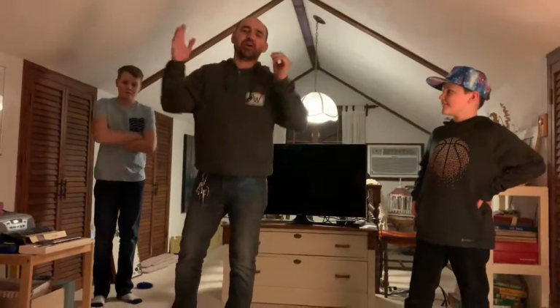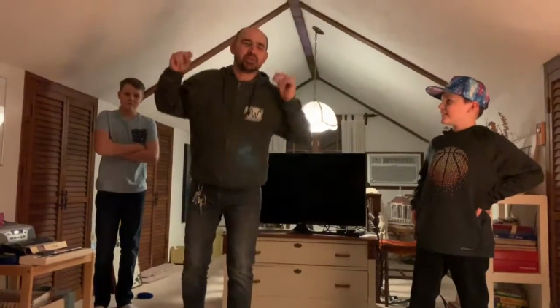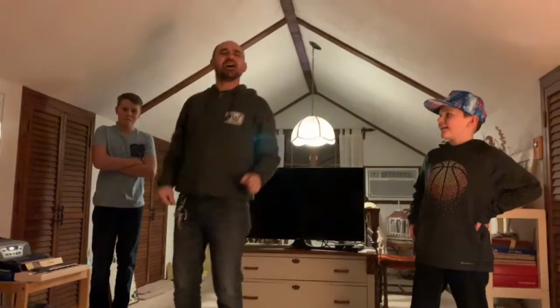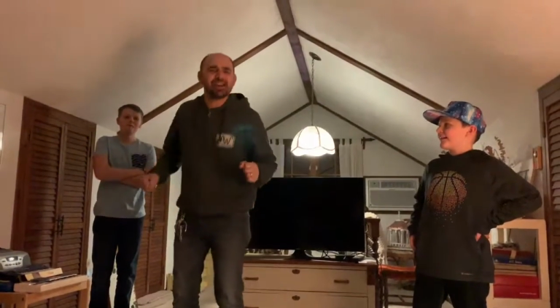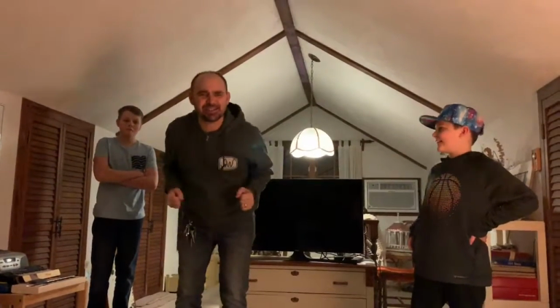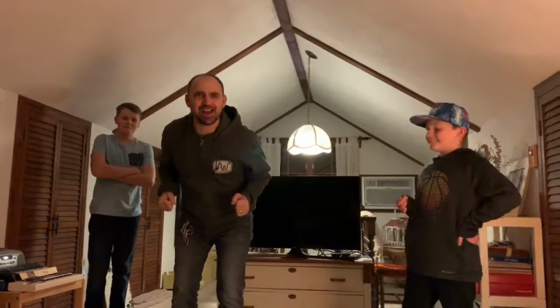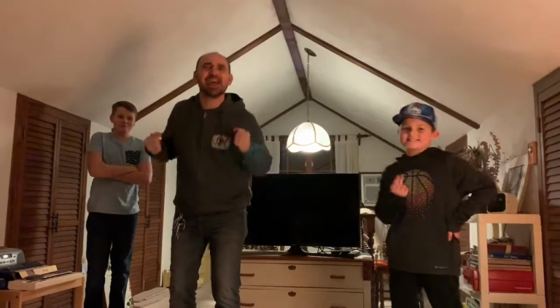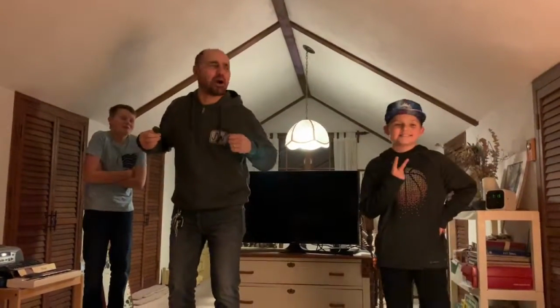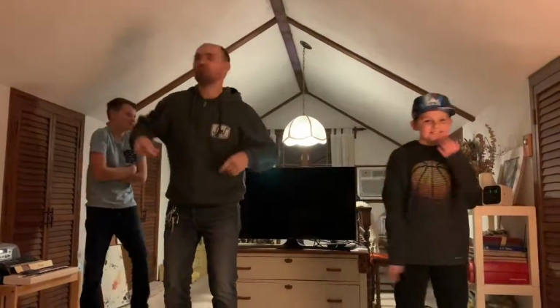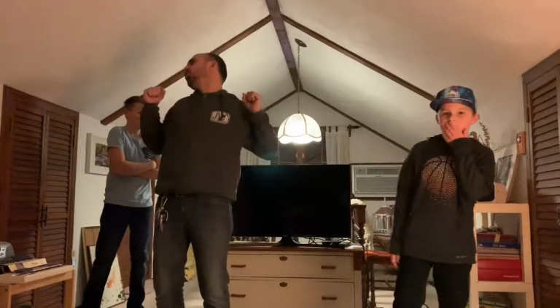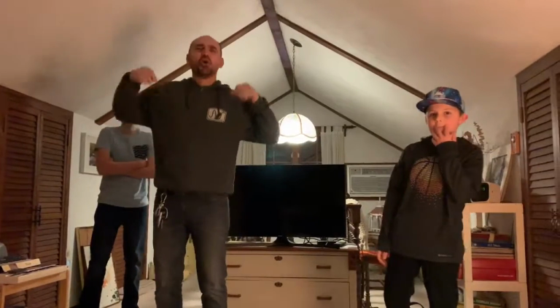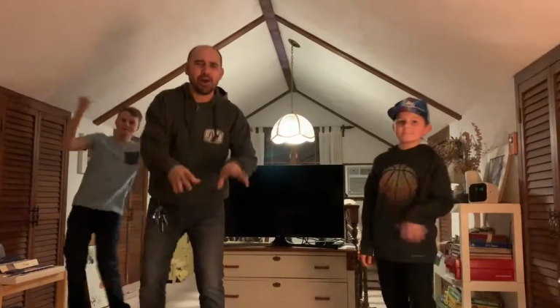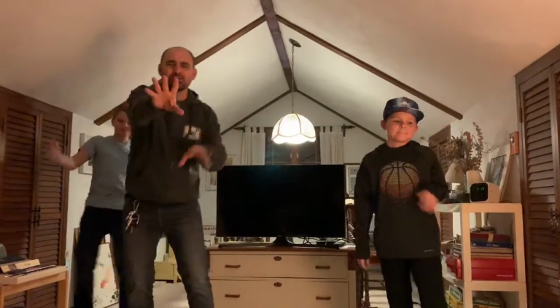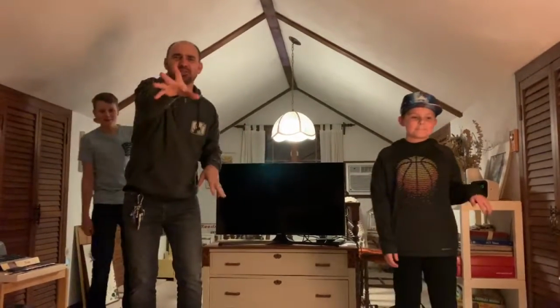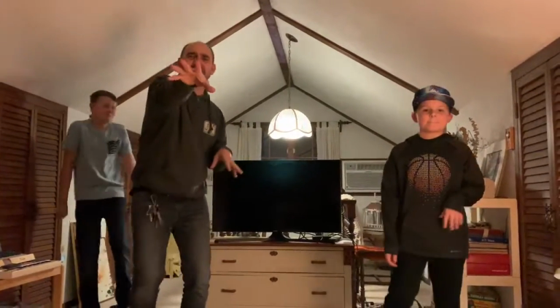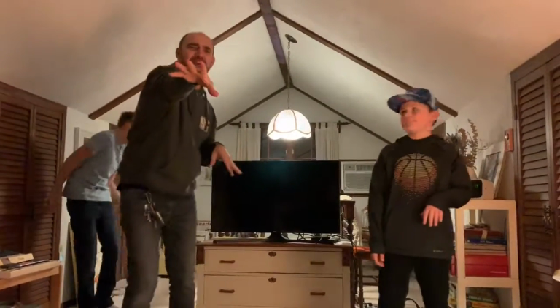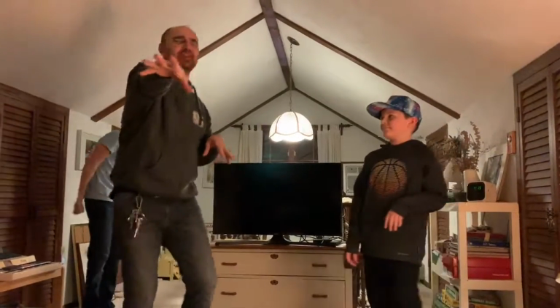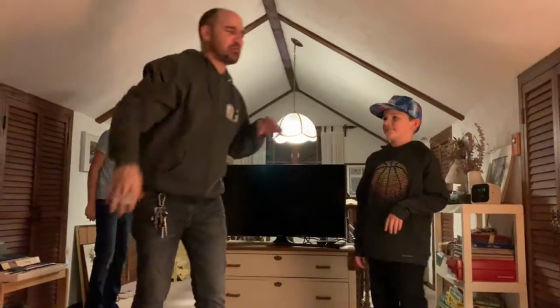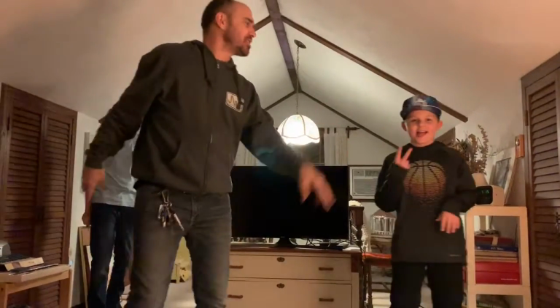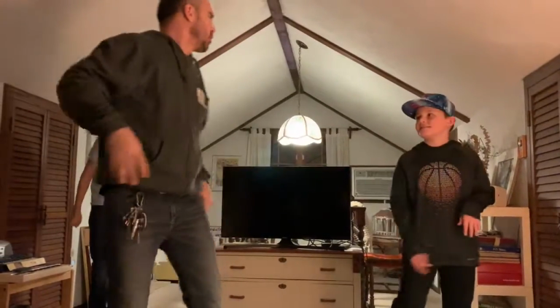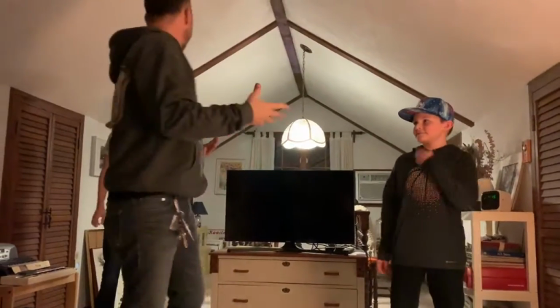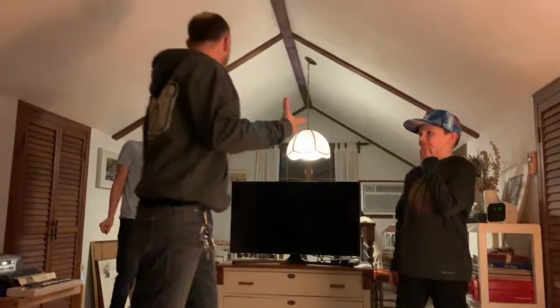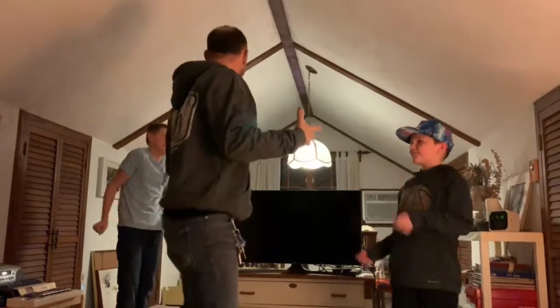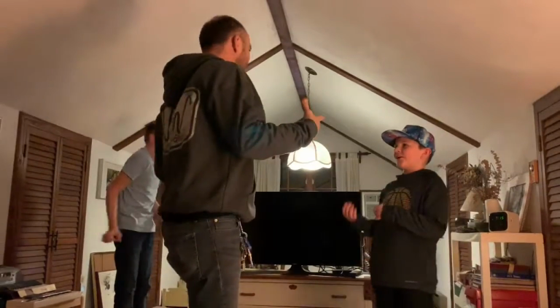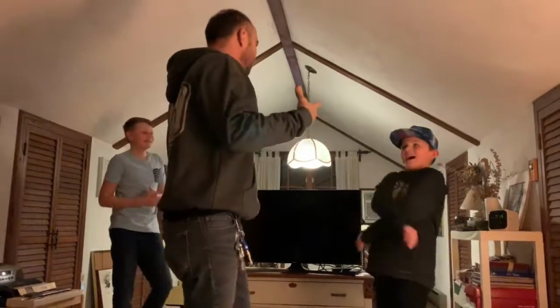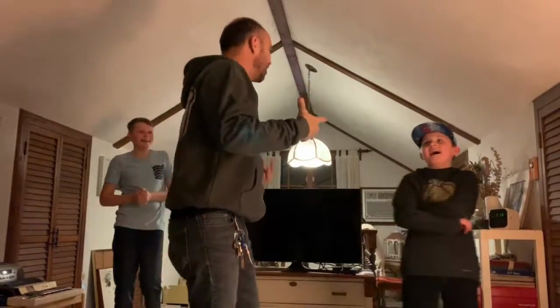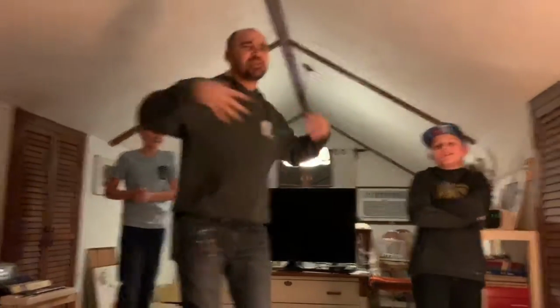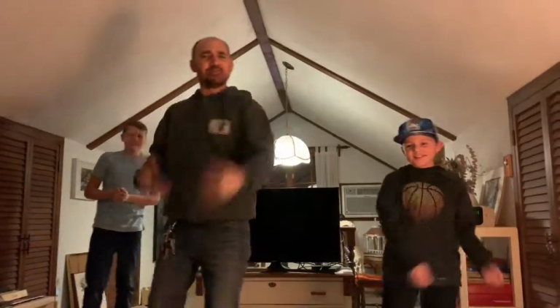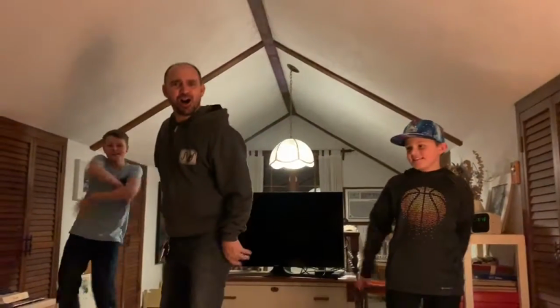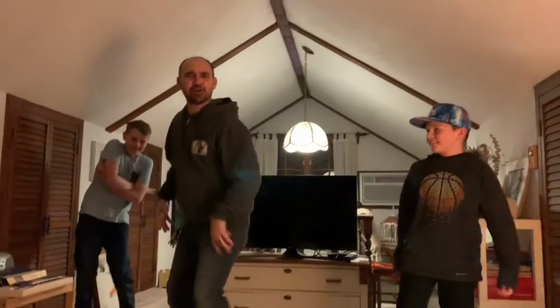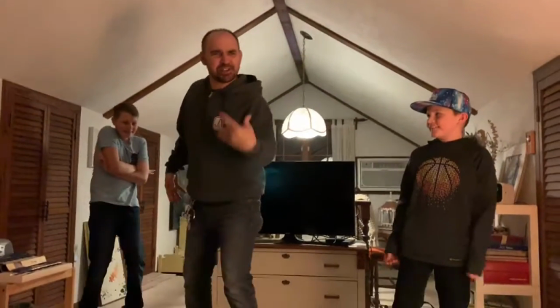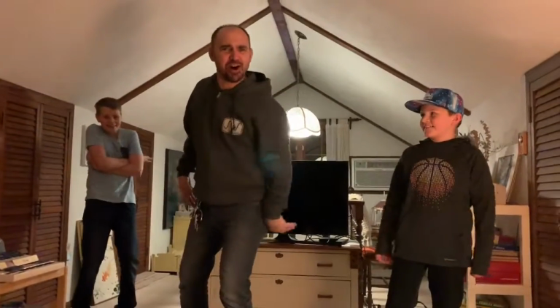Welcome to John's Exercise Dance Party! Woo! Alright, we're going to show y'all some dances here. This one right here is called — what's the first one we're going to do? The floss! The floss! You ready to see the floss?